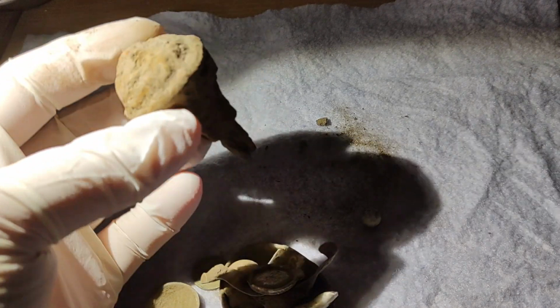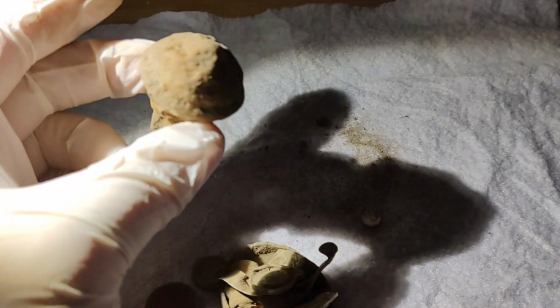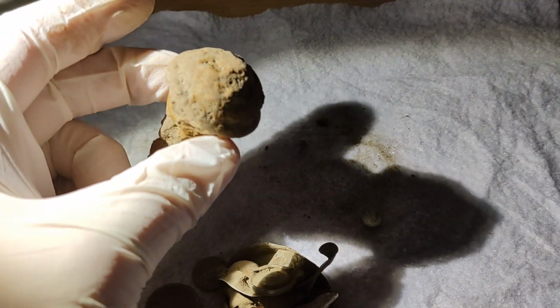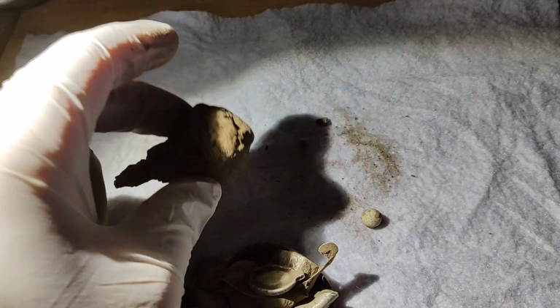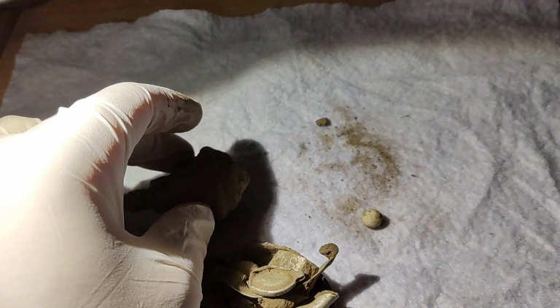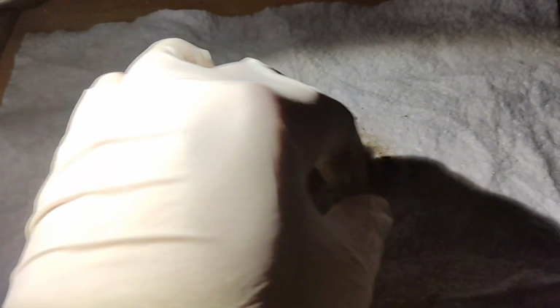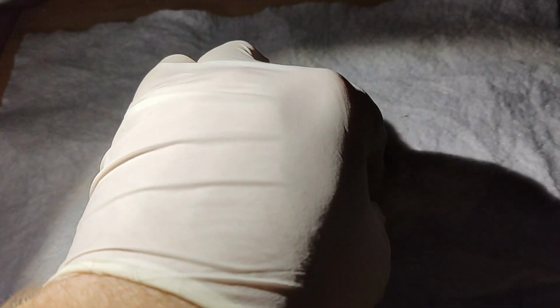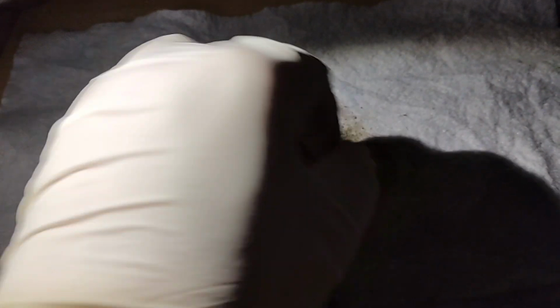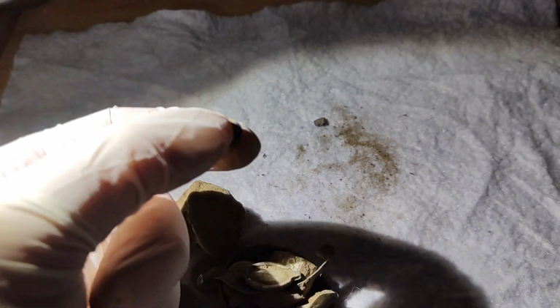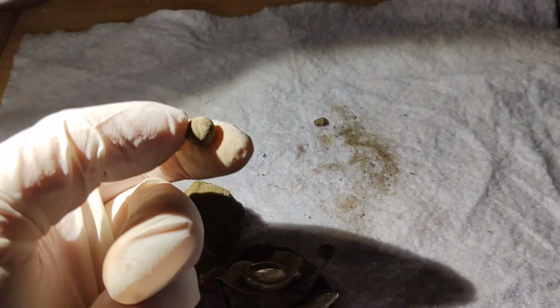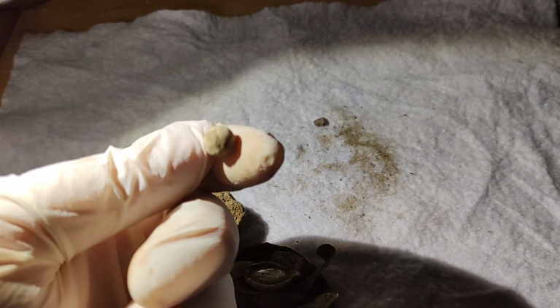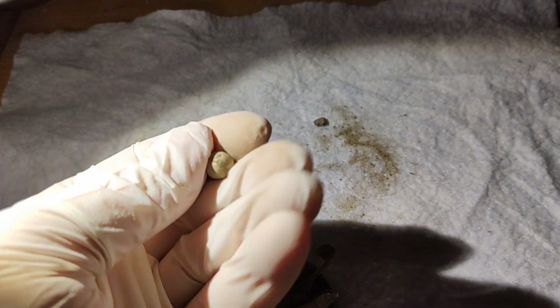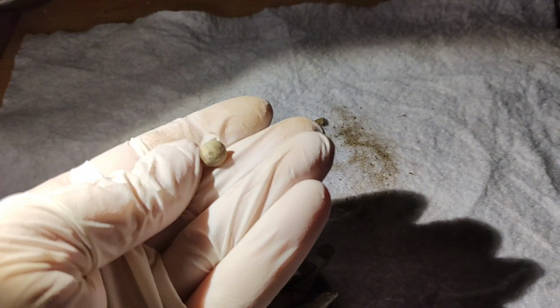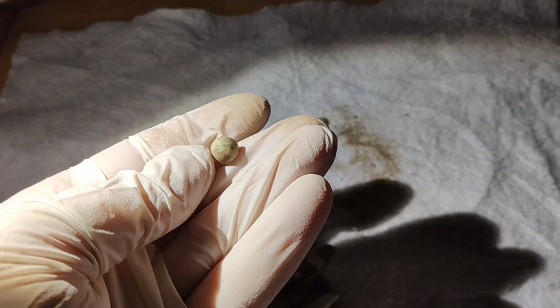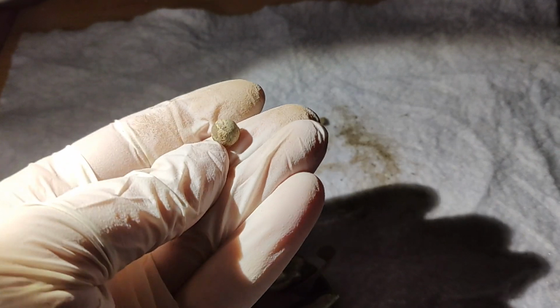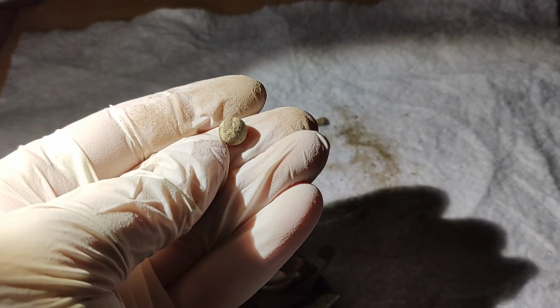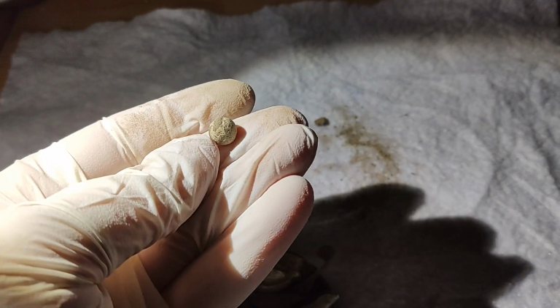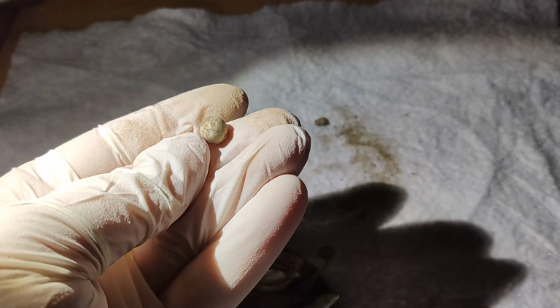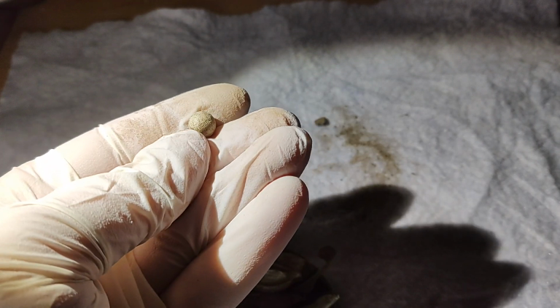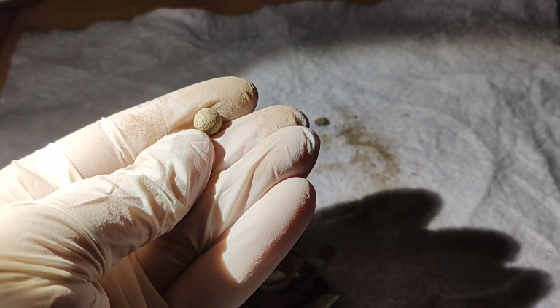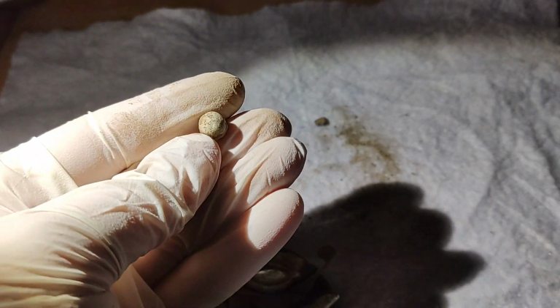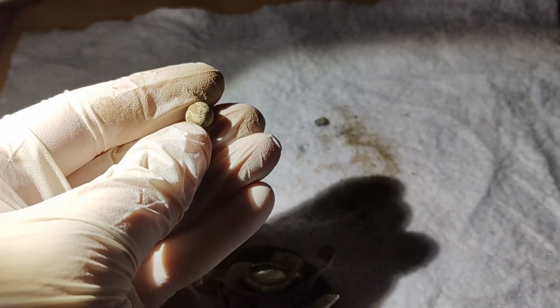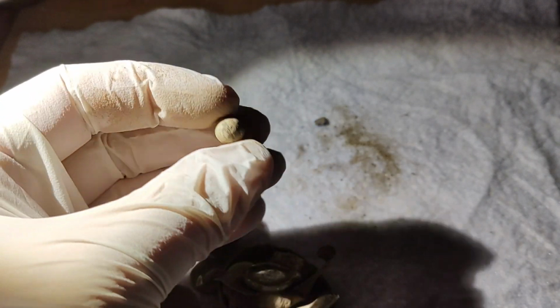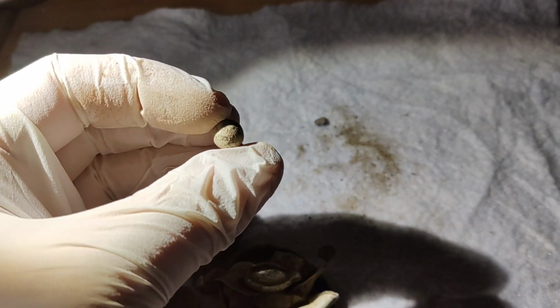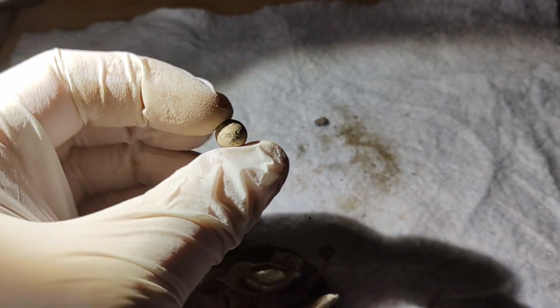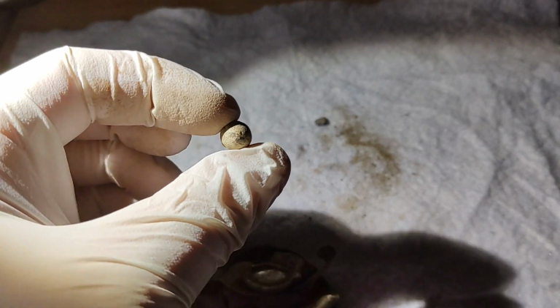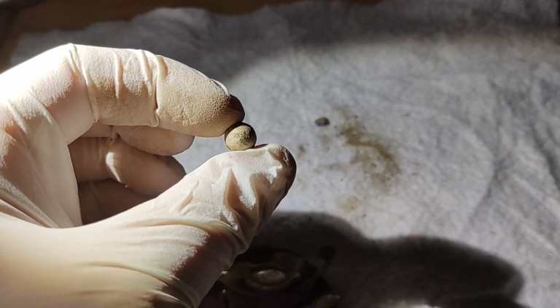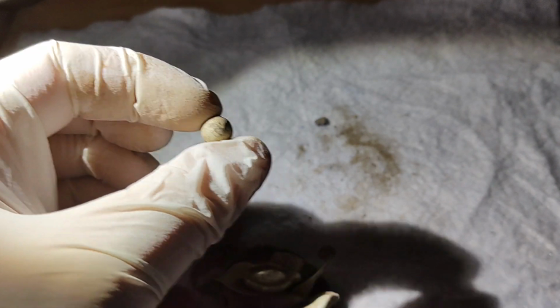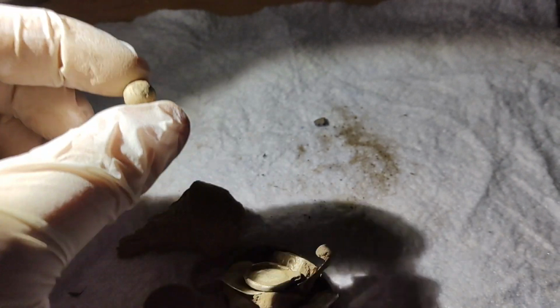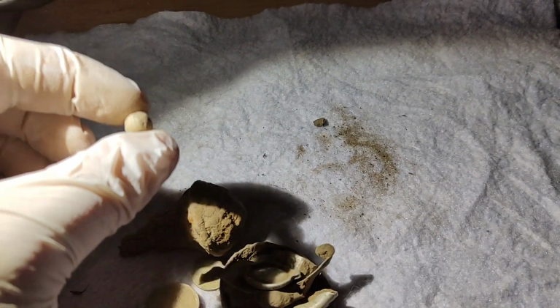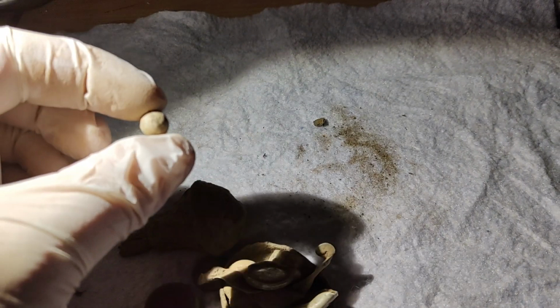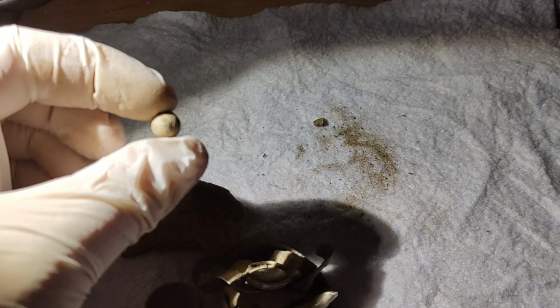Not sure what that is. And a little musket ball, probably from a pistol. Pretty cool, I love finding these. They are always fun to find.